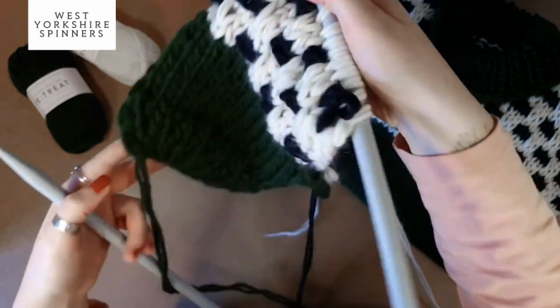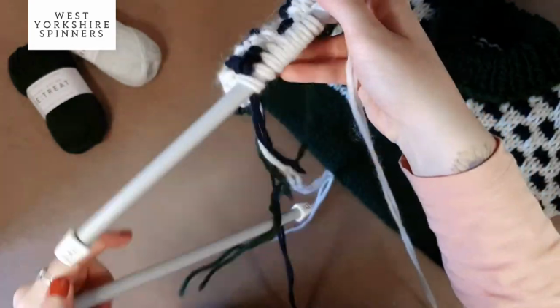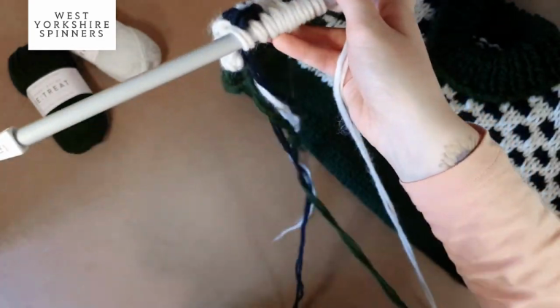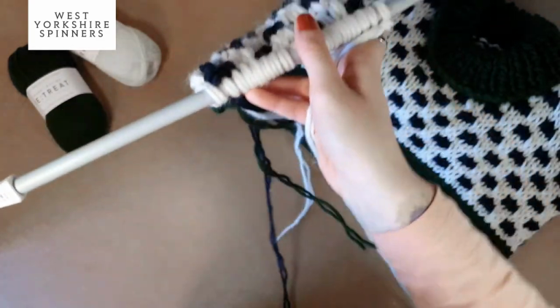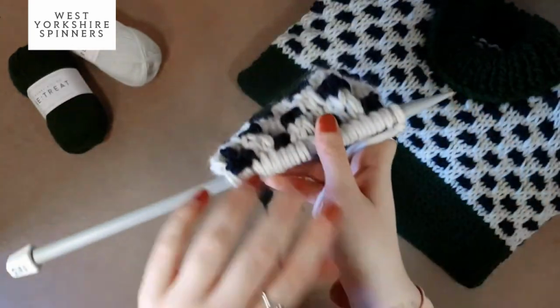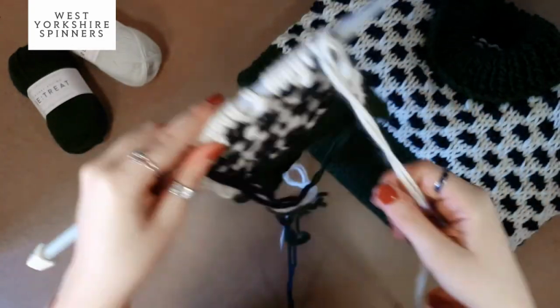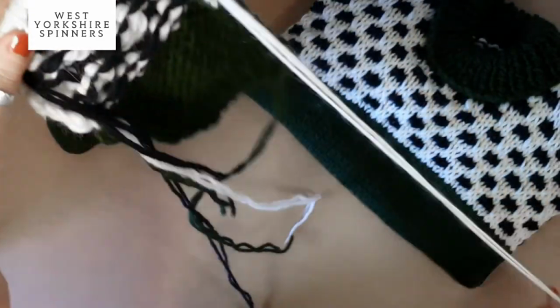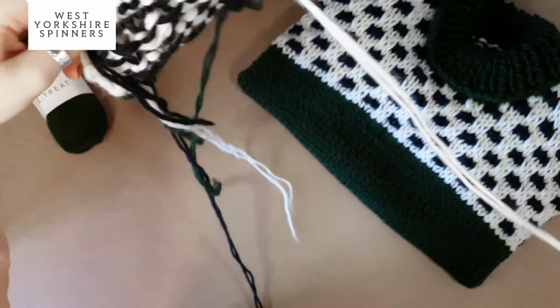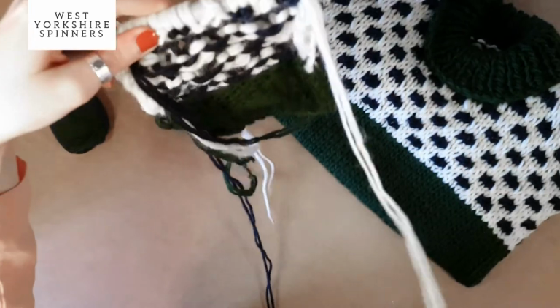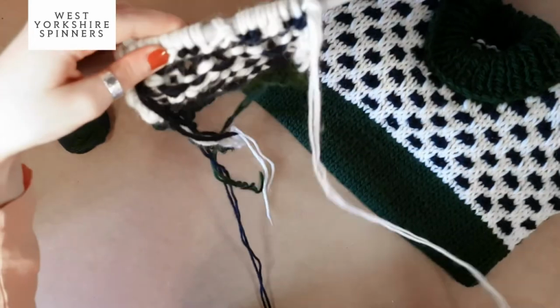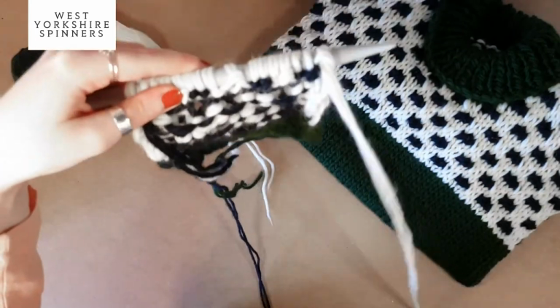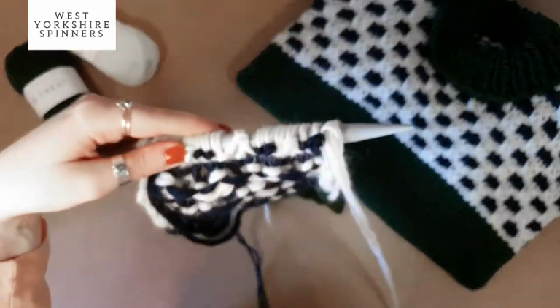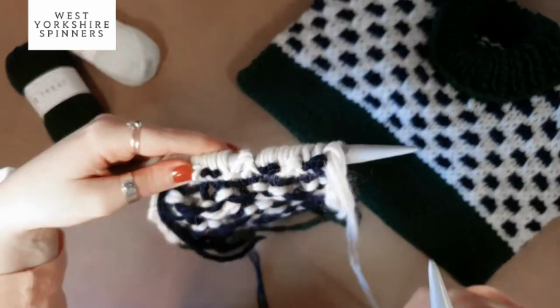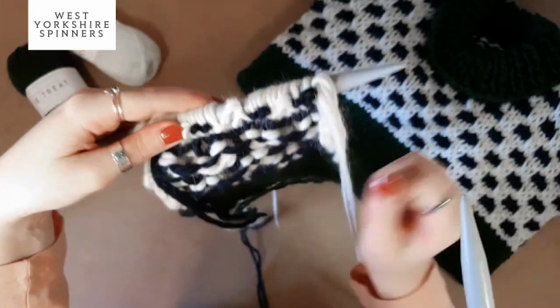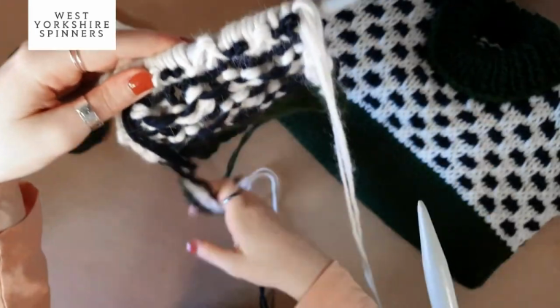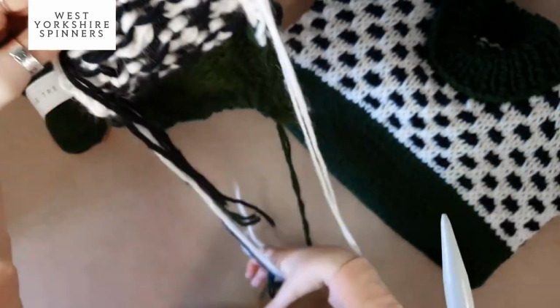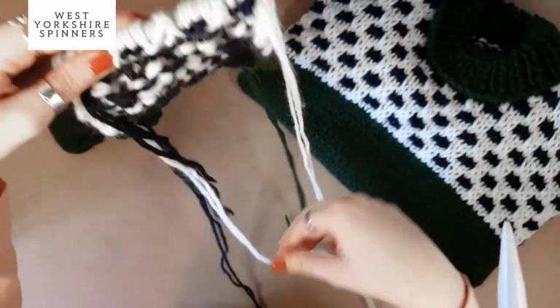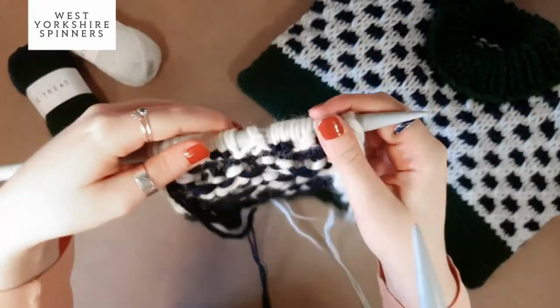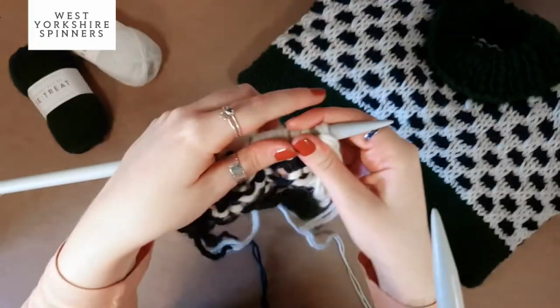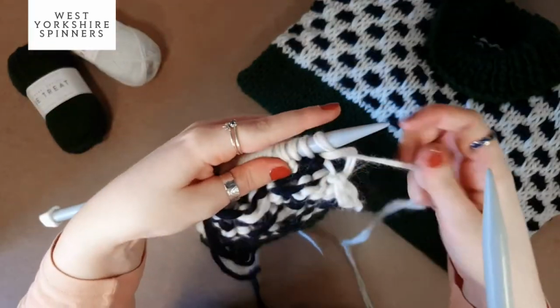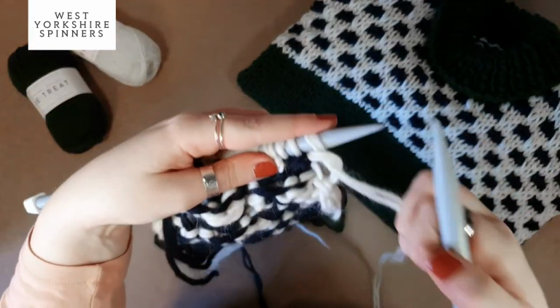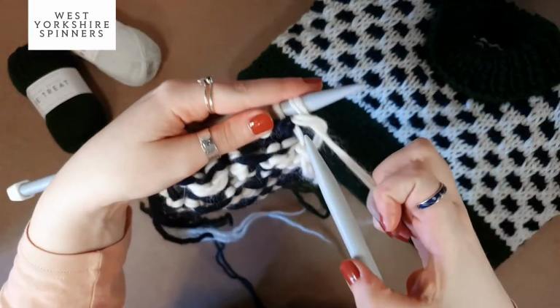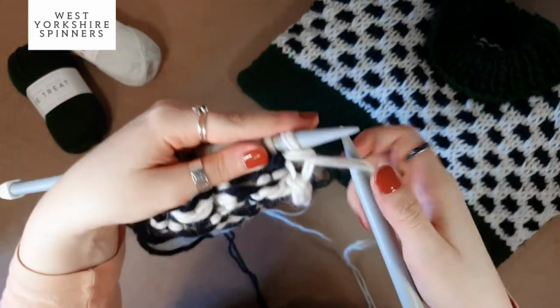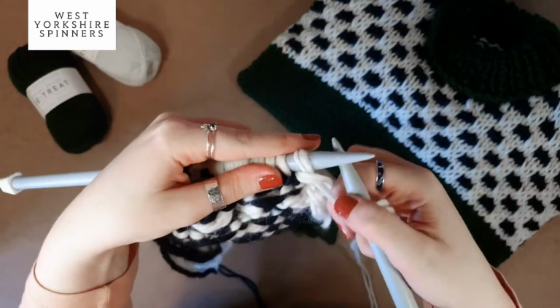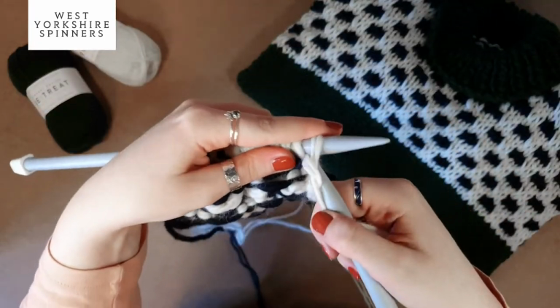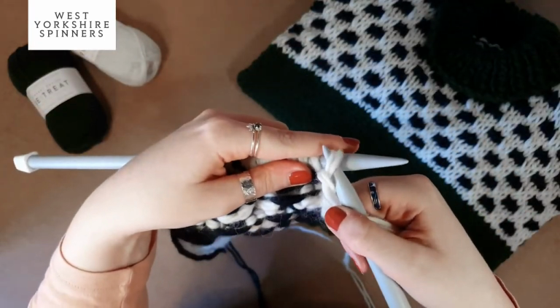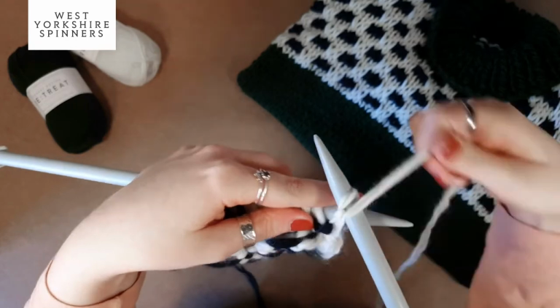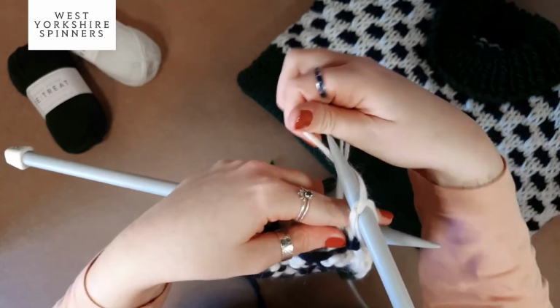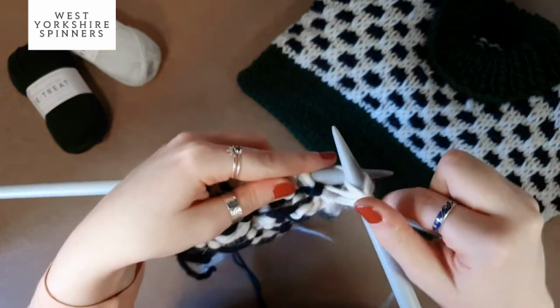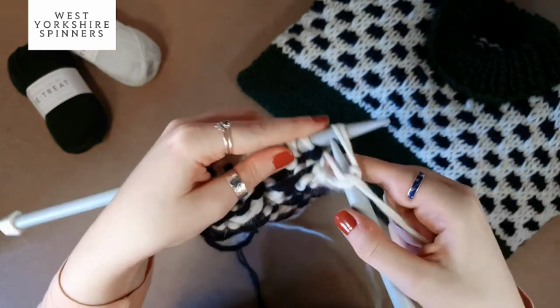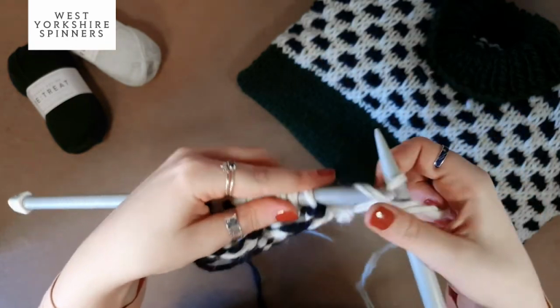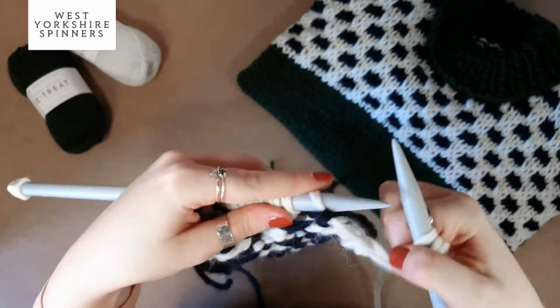Turn the work and do a purl row back, purling all the way to the end of the row.